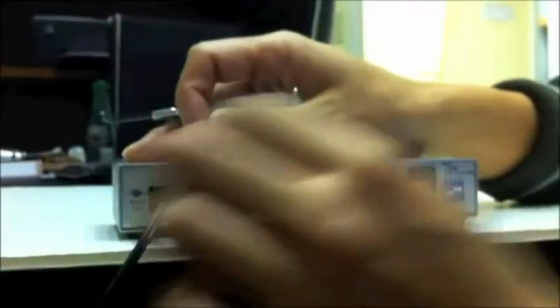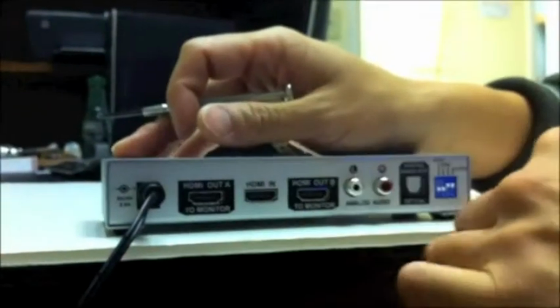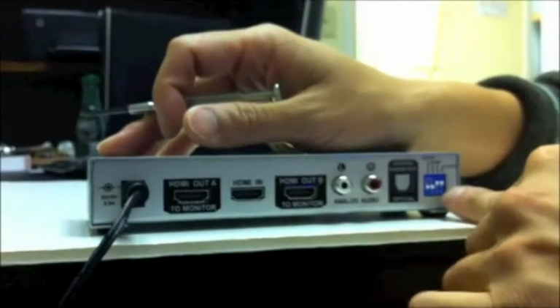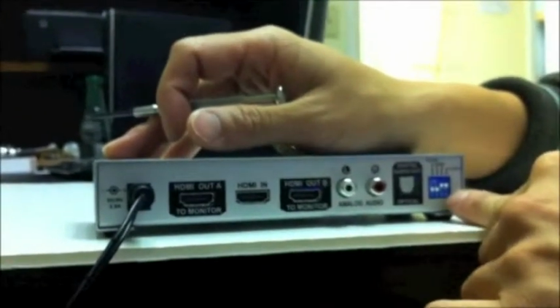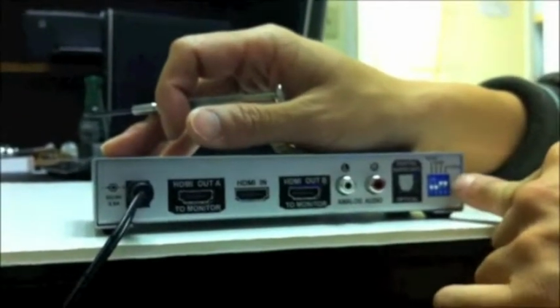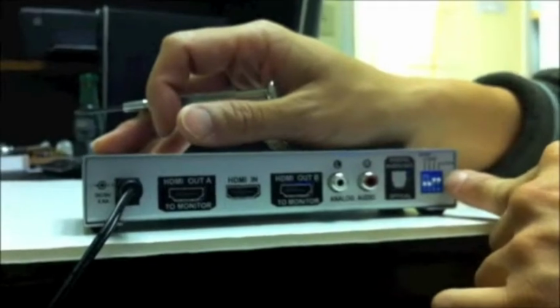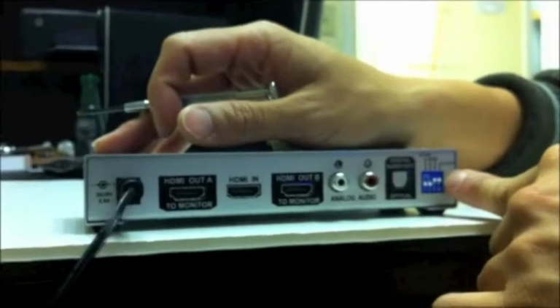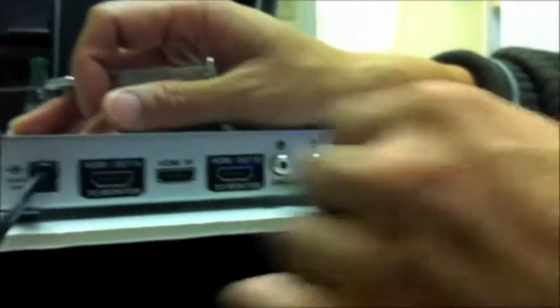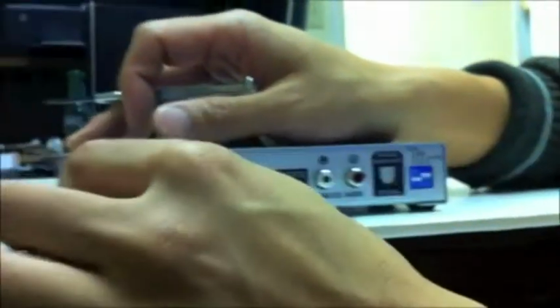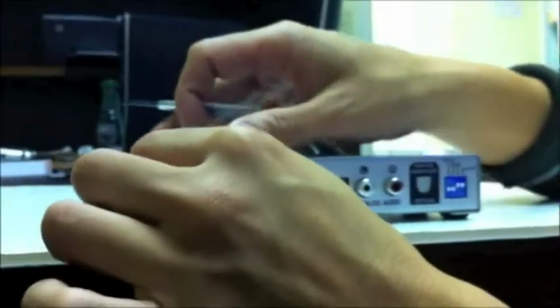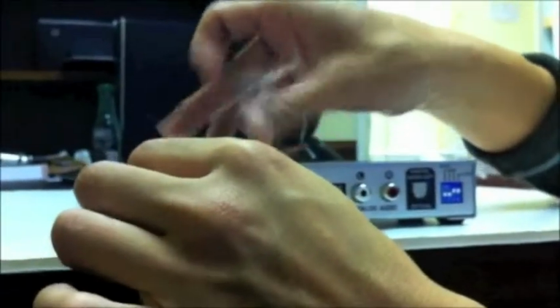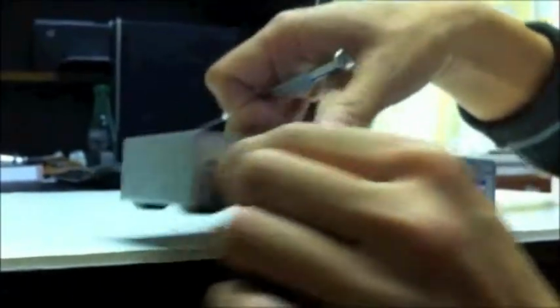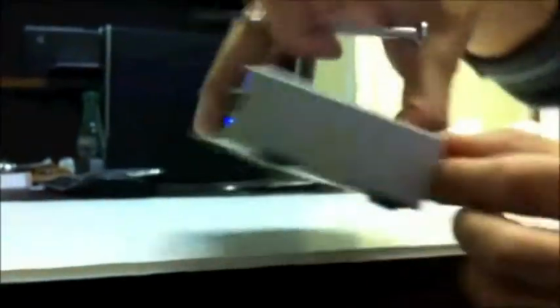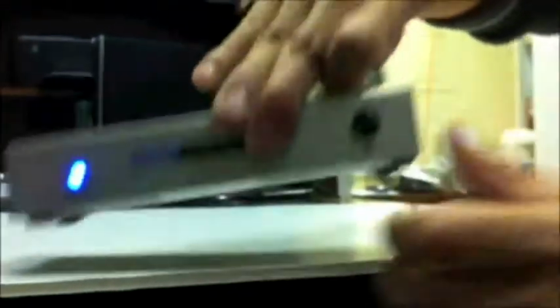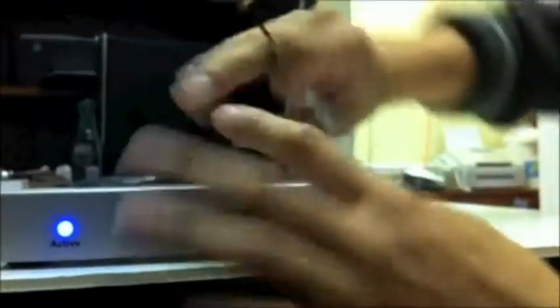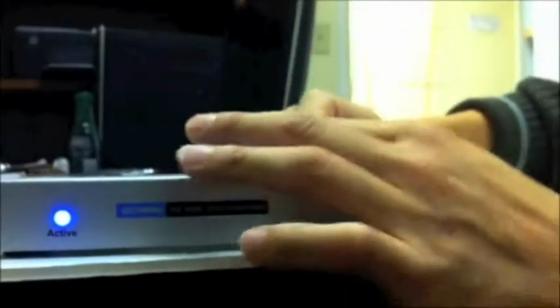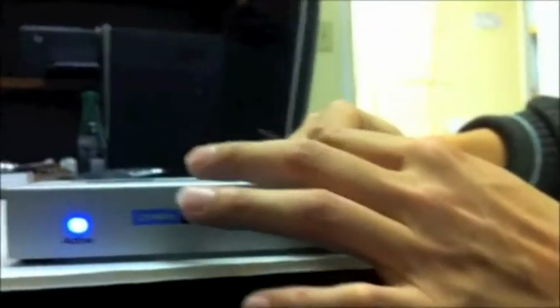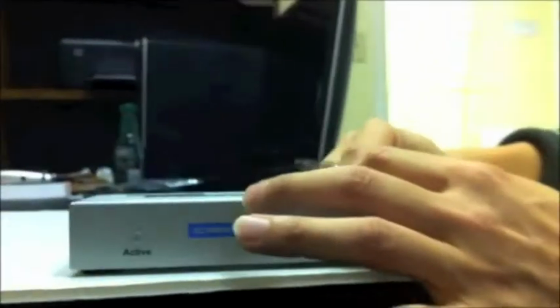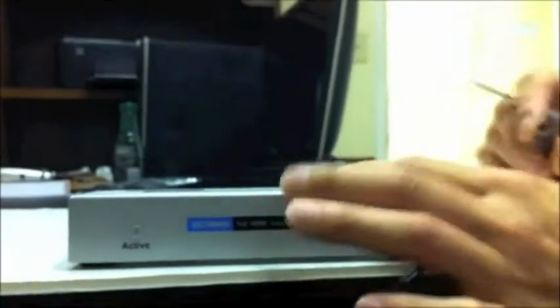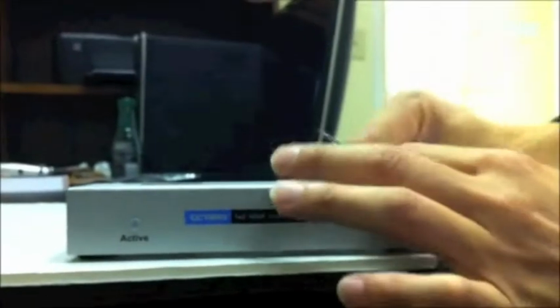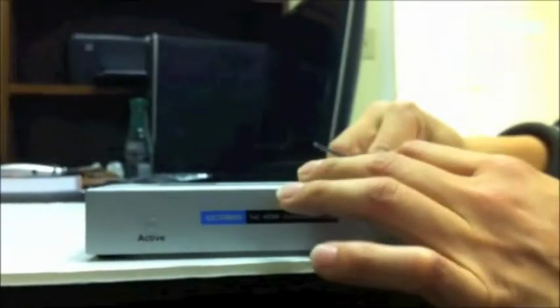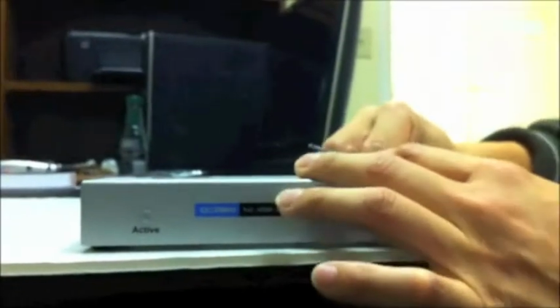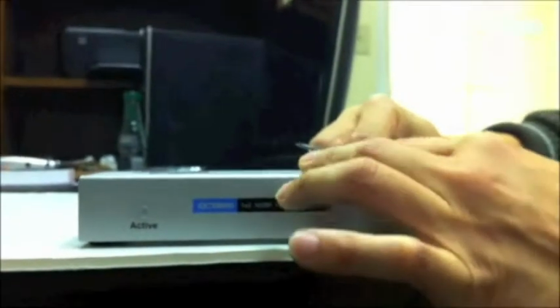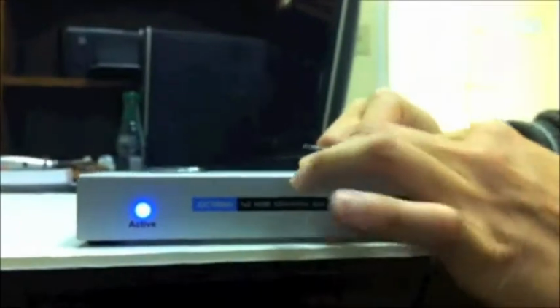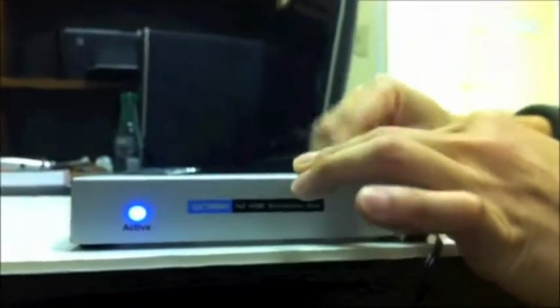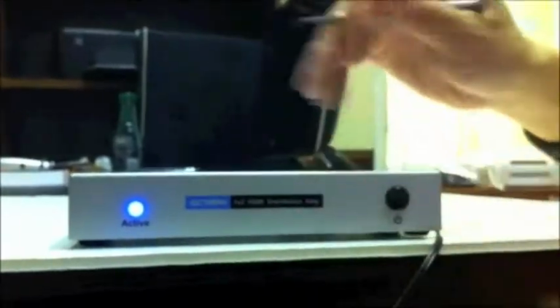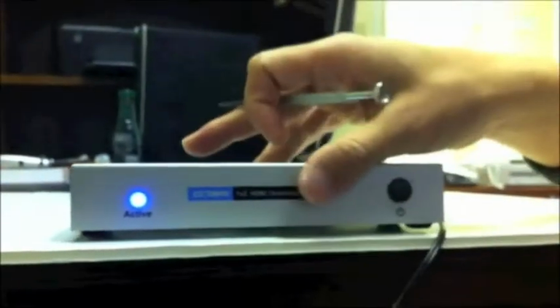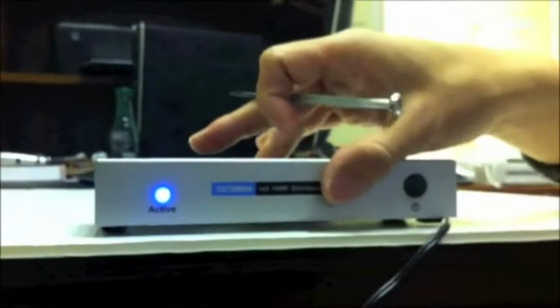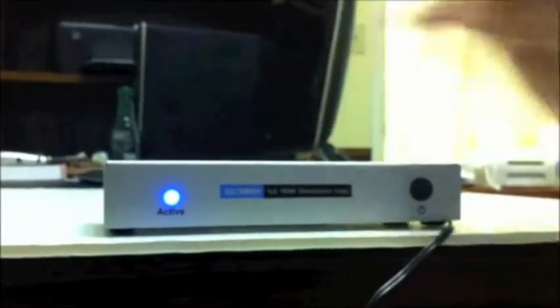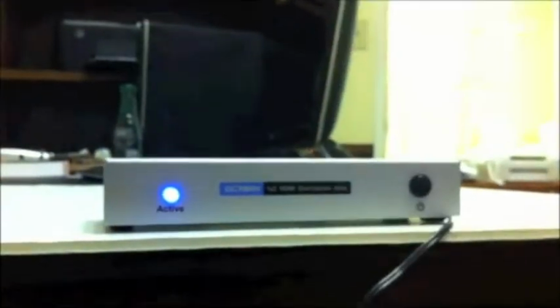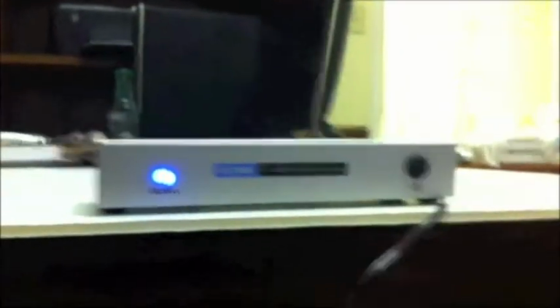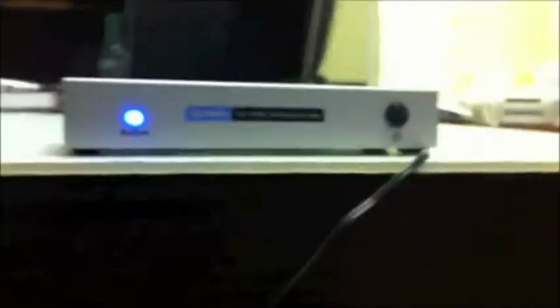Set switch four to the up position and I'll show you — I'll unplug the power and plug it back in and it's not going to reprogram. That's it.